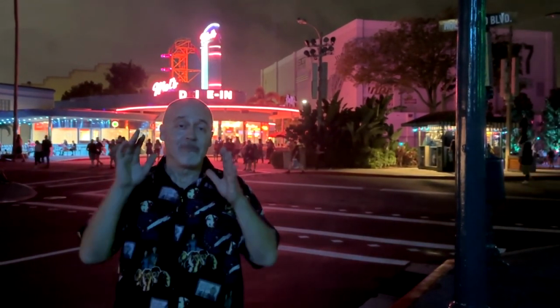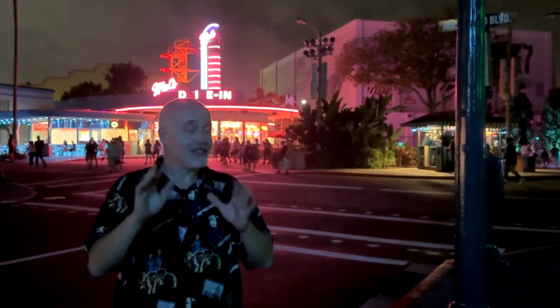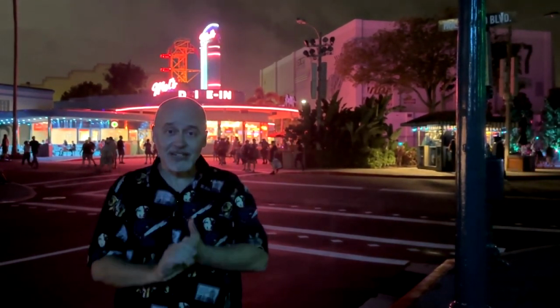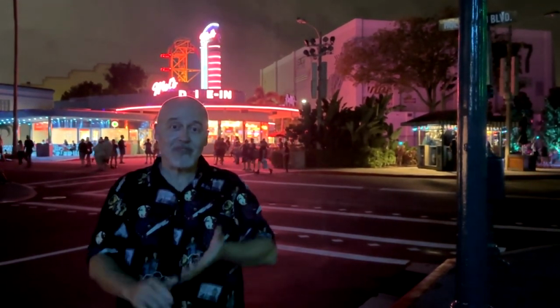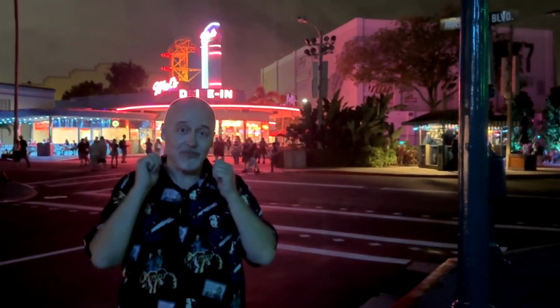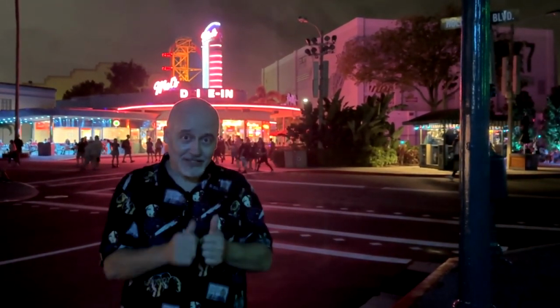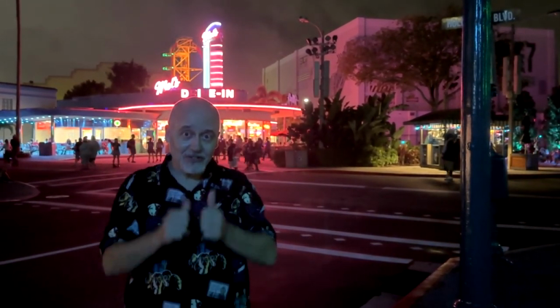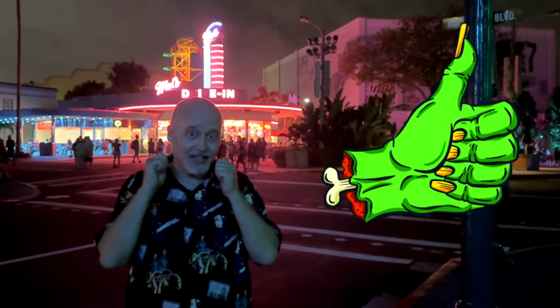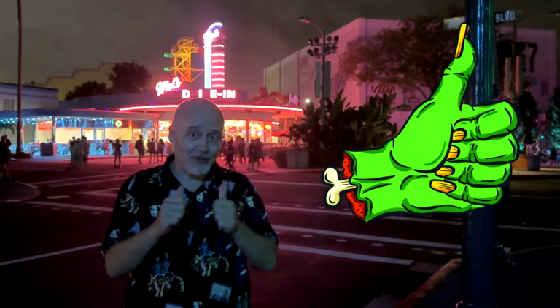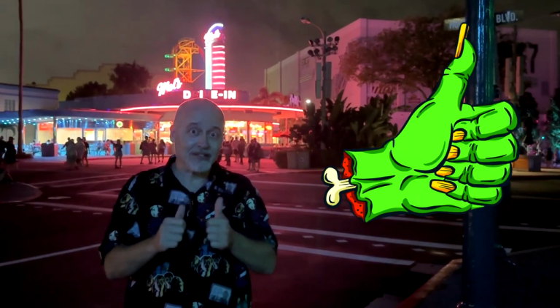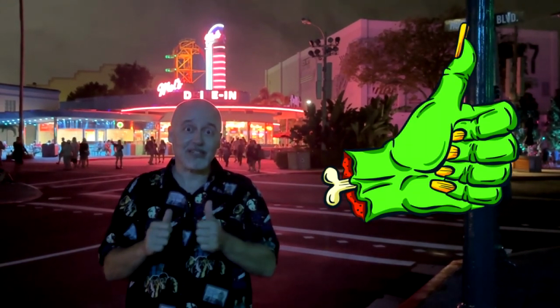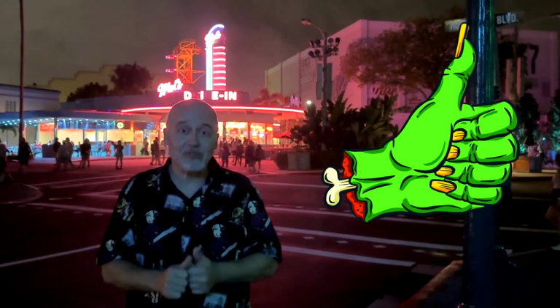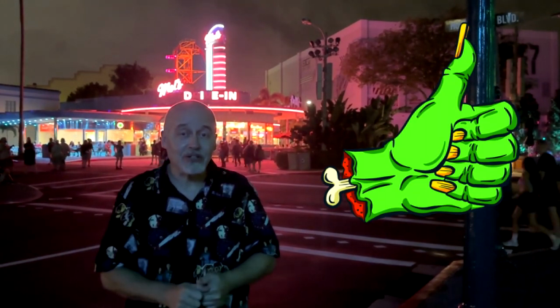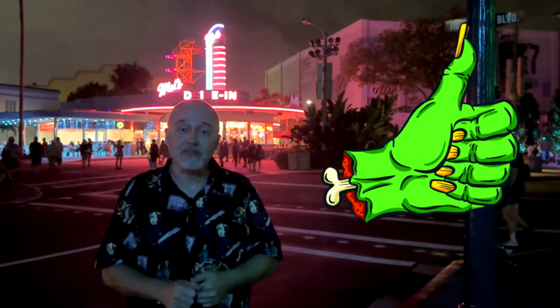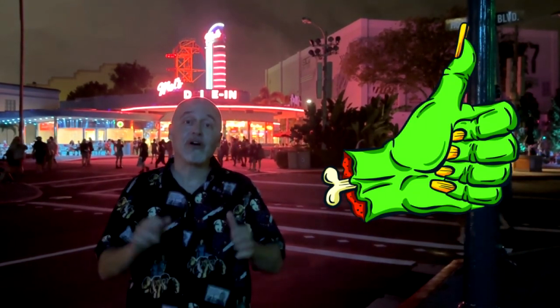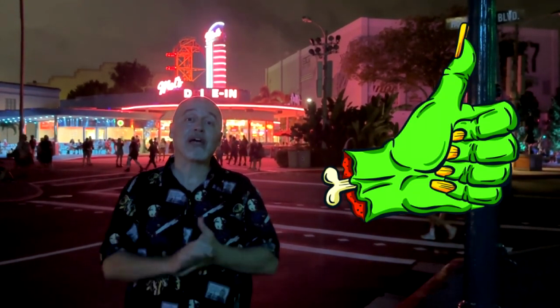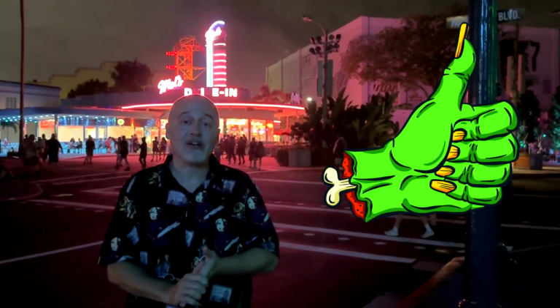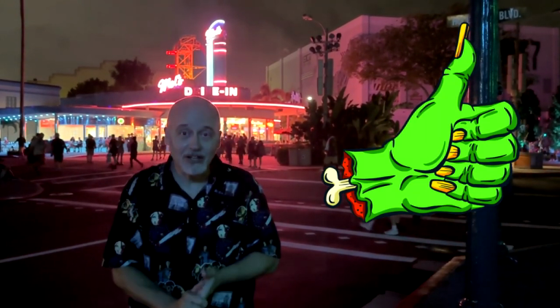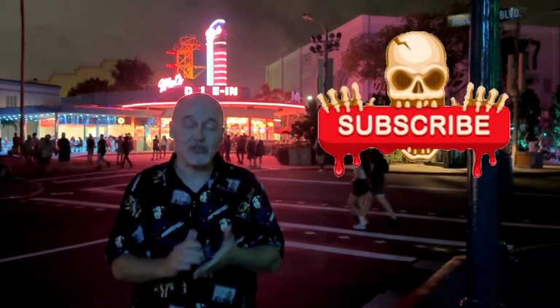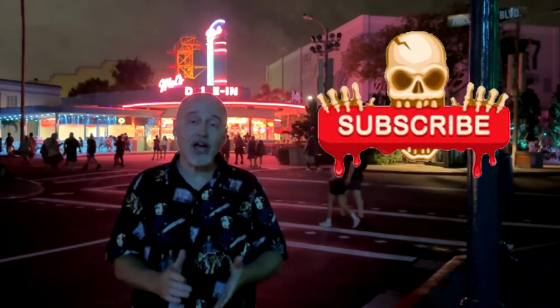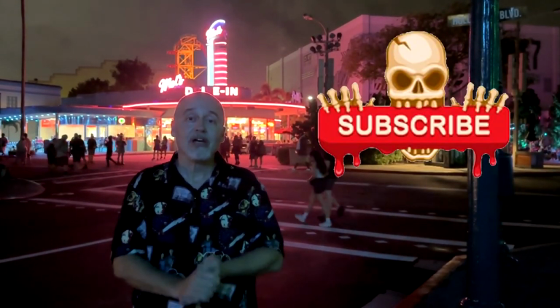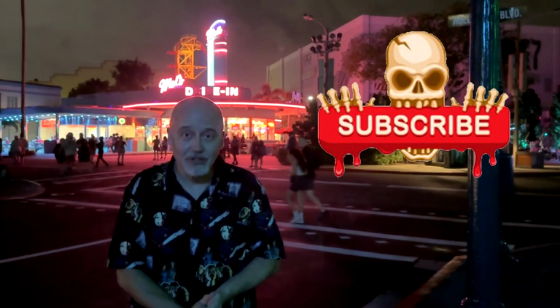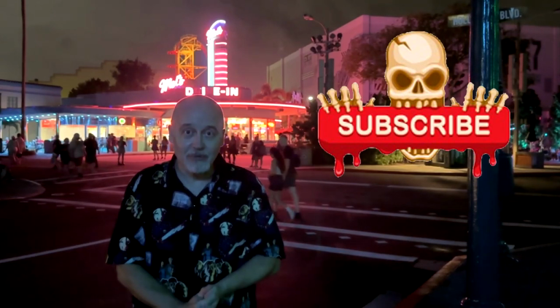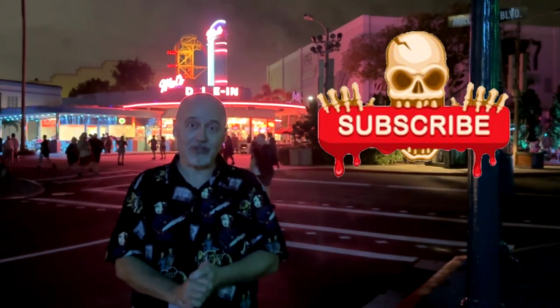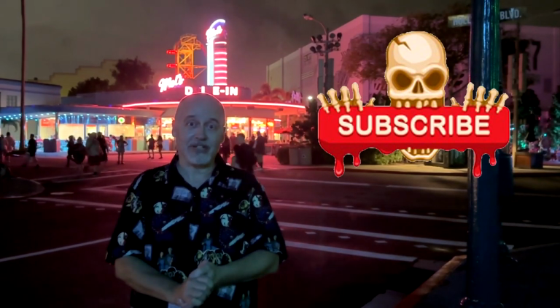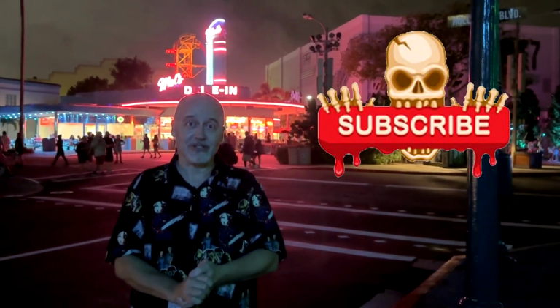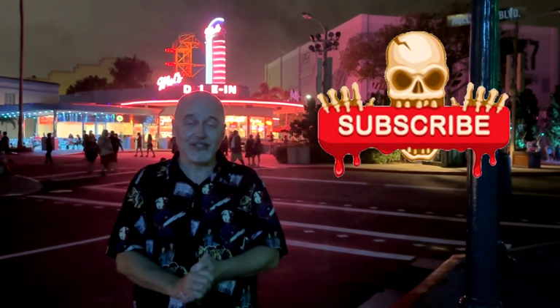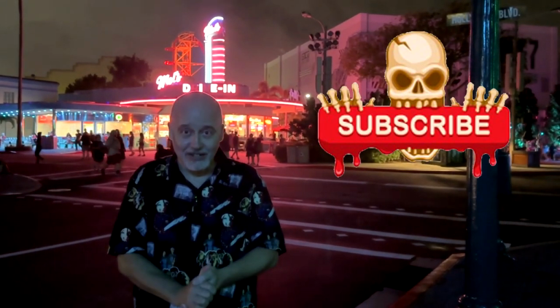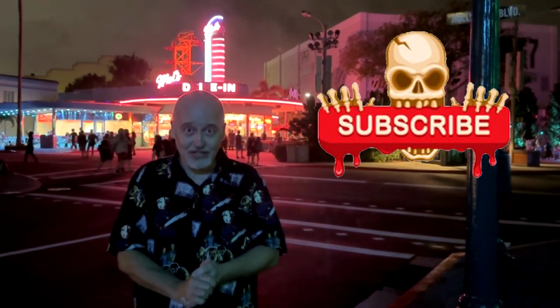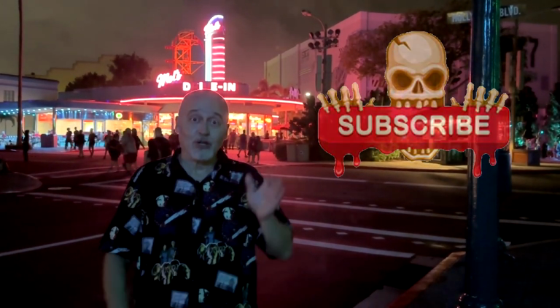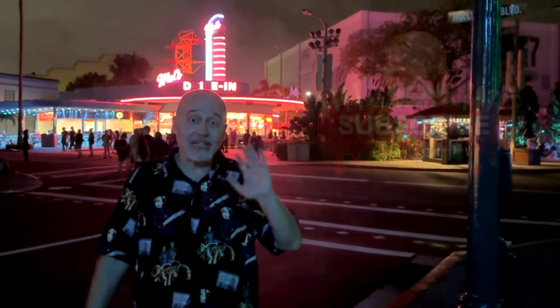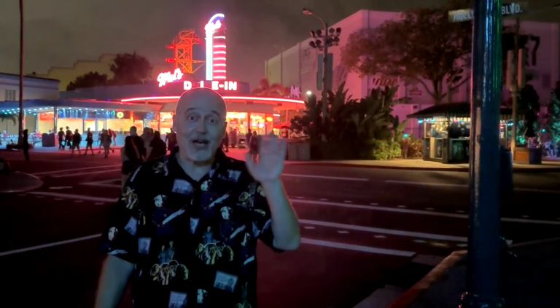But until the next one, if you've liked this video, click that like button to let the powers that be know that you liked the video. And while you're at it, click on follow or subscribe and you'll be notified when I upload new videos. Thanks again for watching. We'll see you next time.